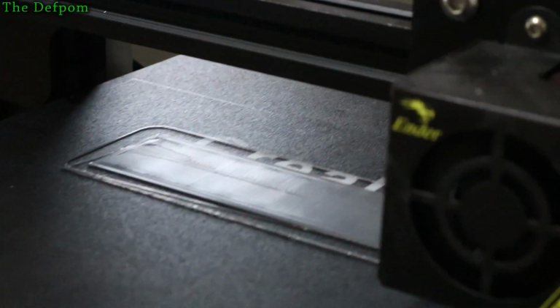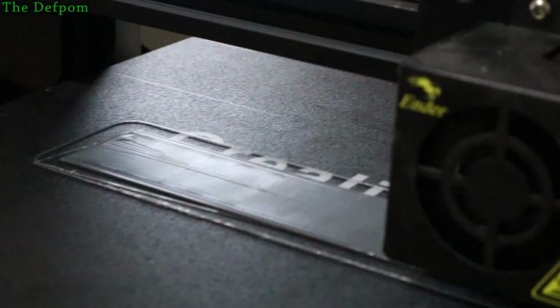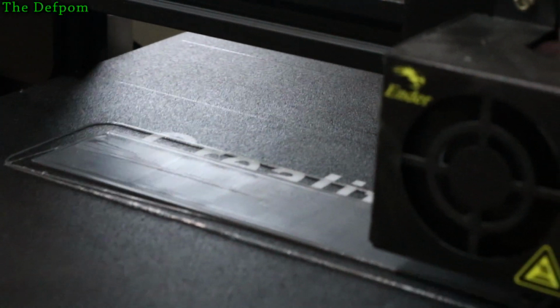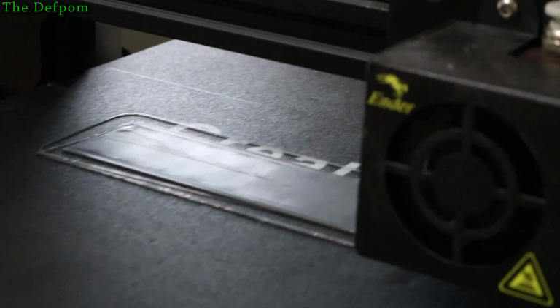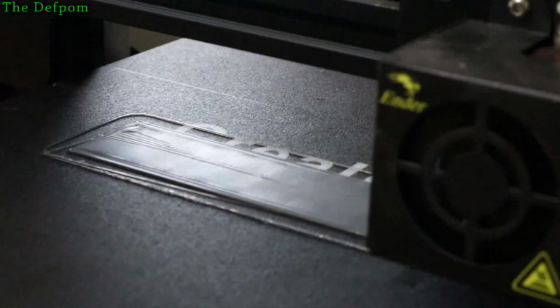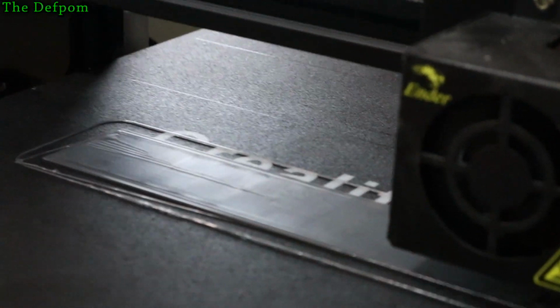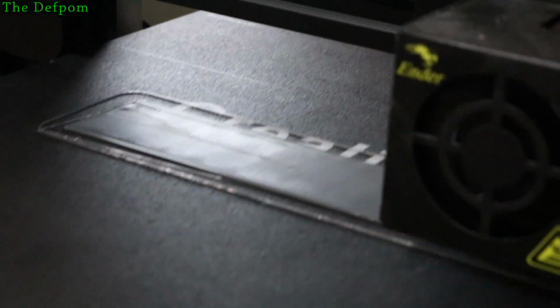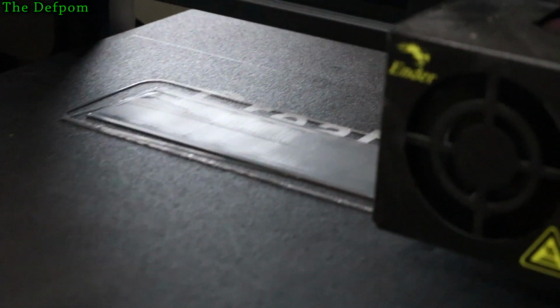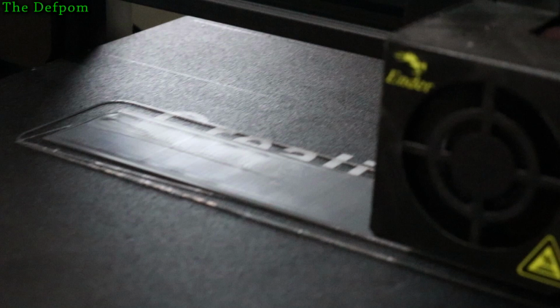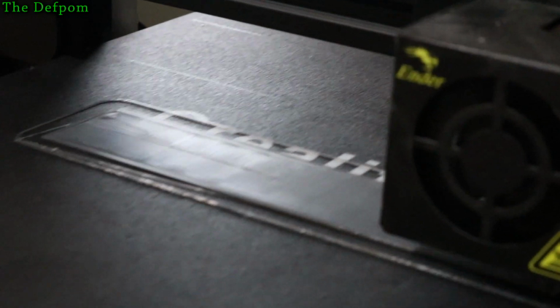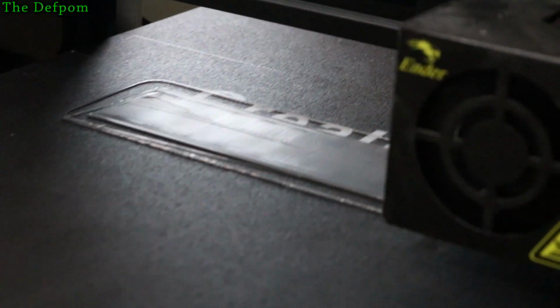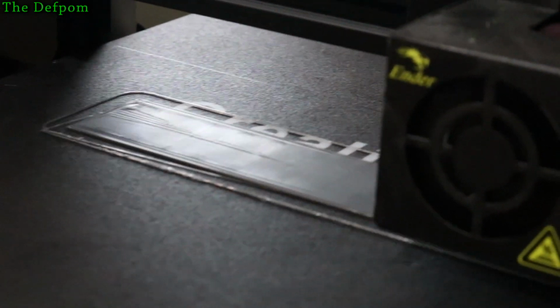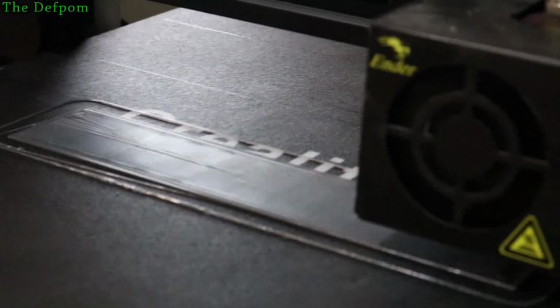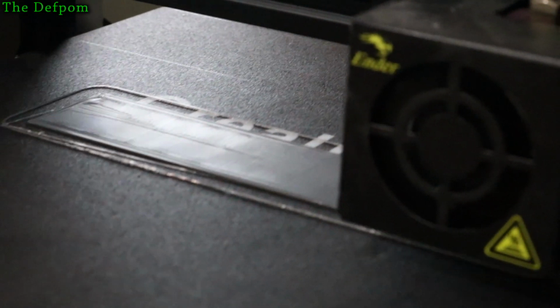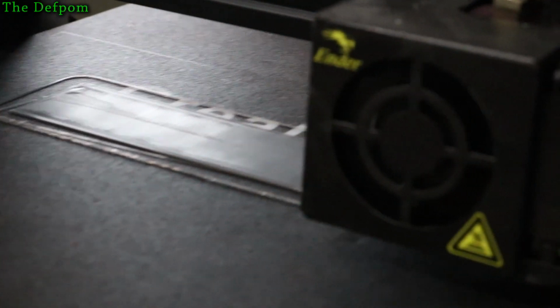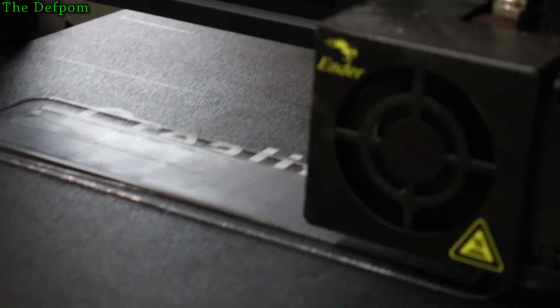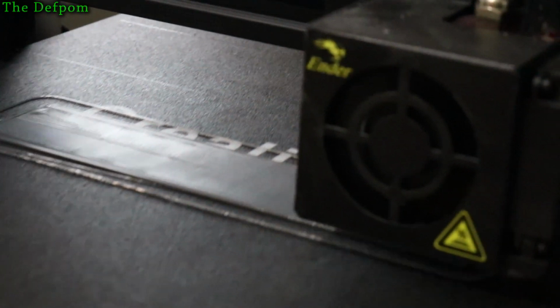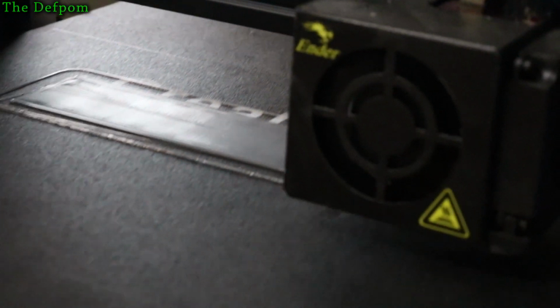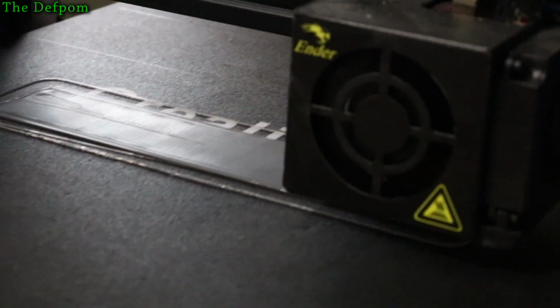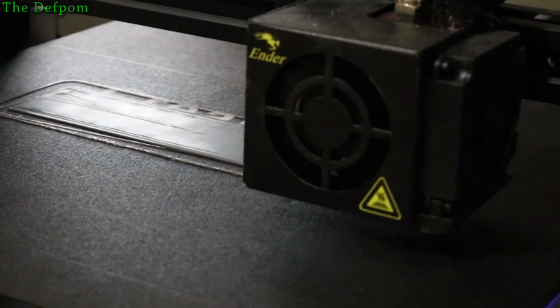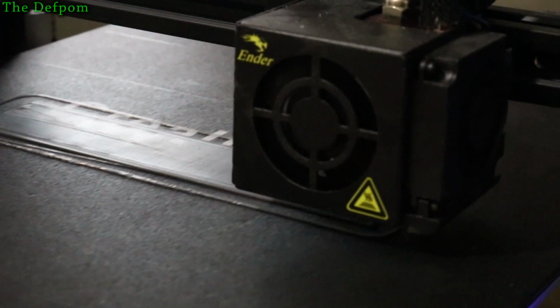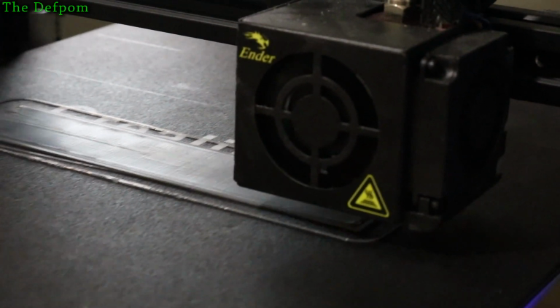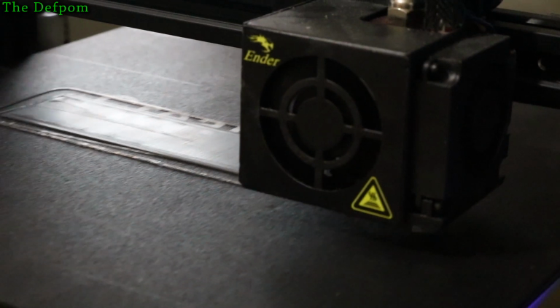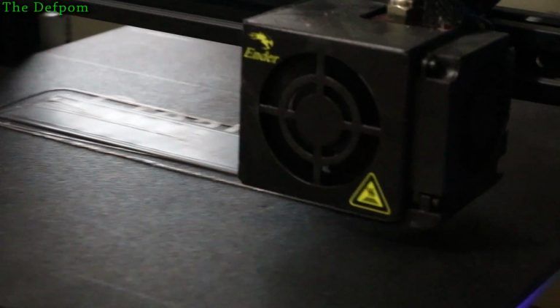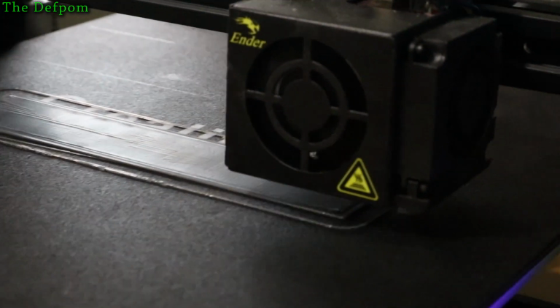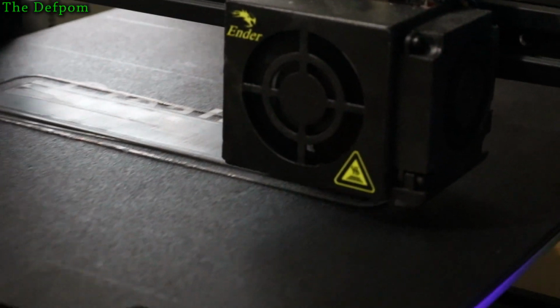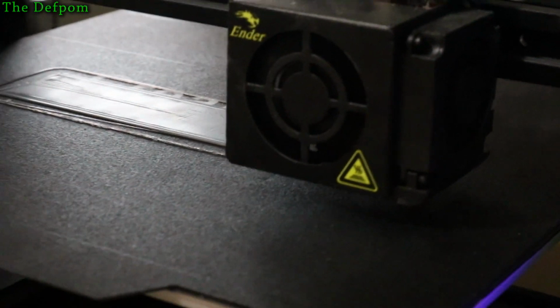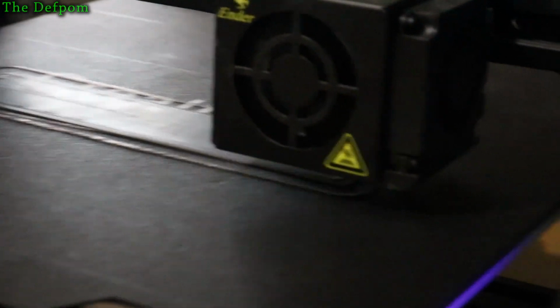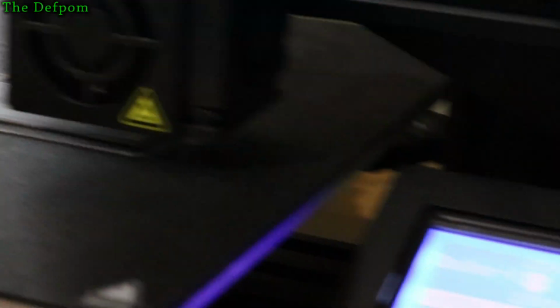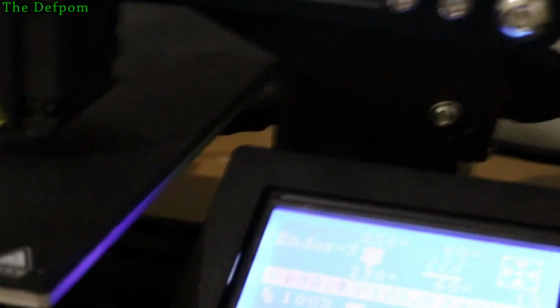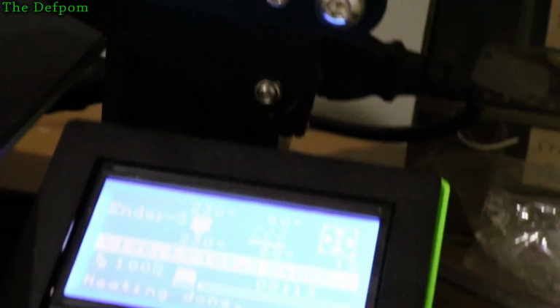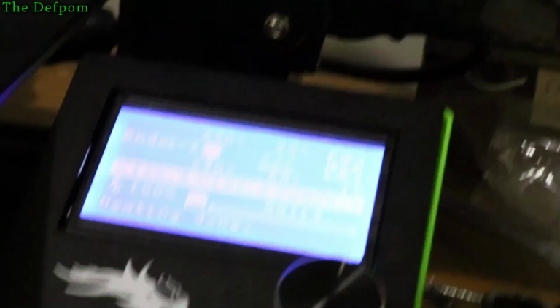You can see the imperfection just there in the middle — it's a little line and then it disappears. You can see it's gone and it's now dead flat. I'll show you the setting I changed.